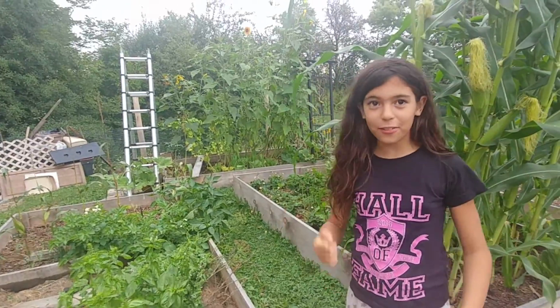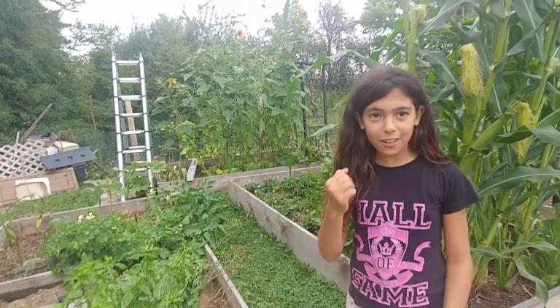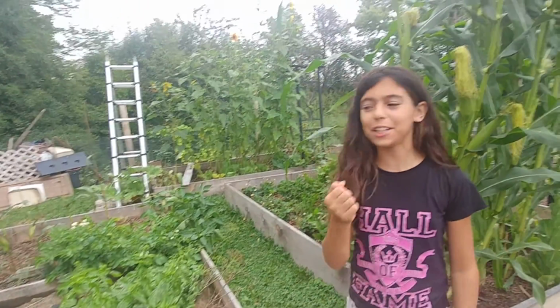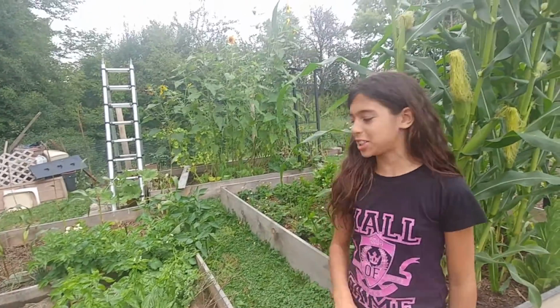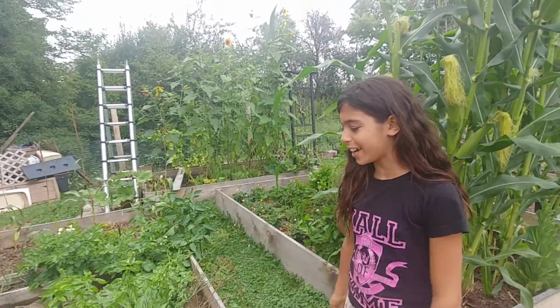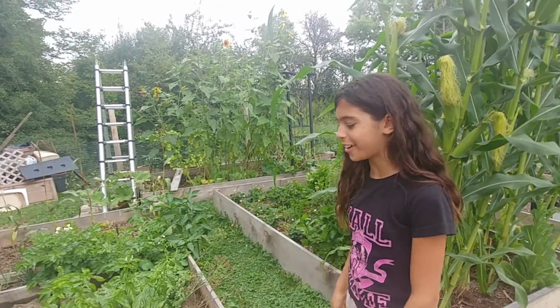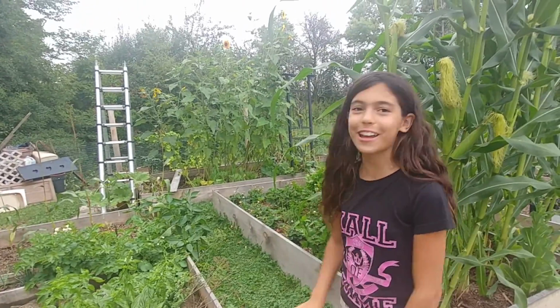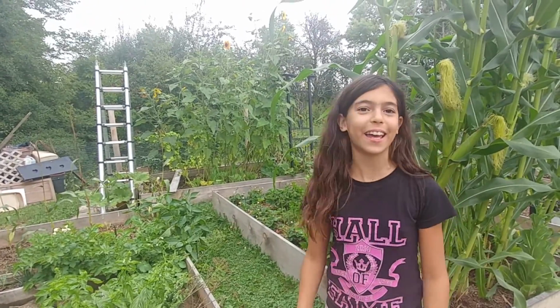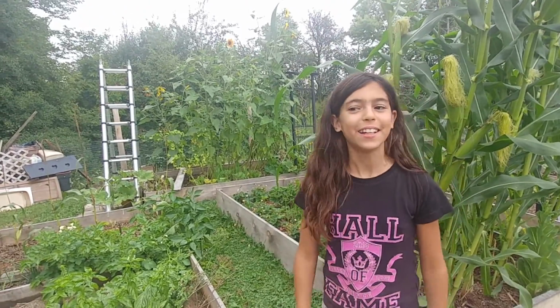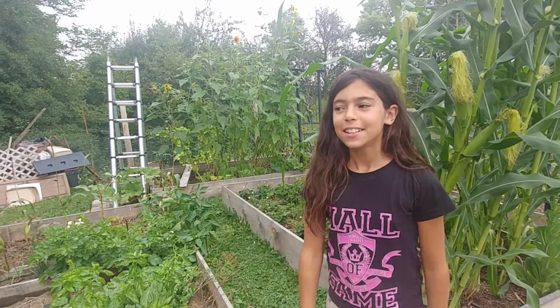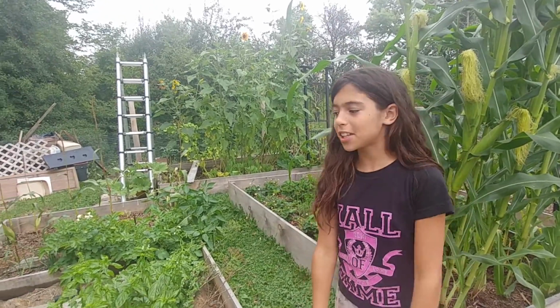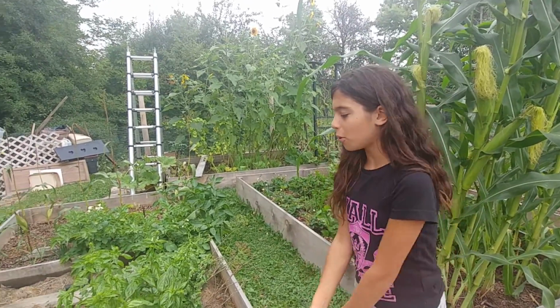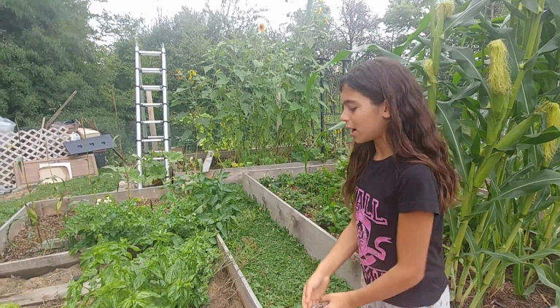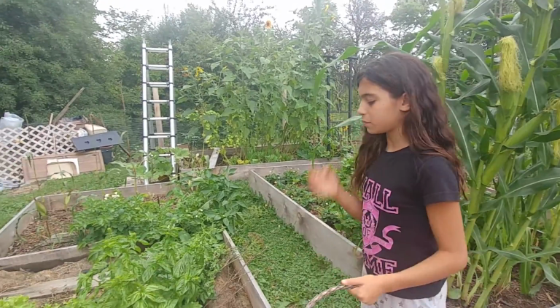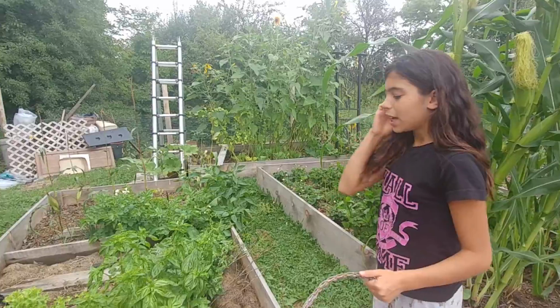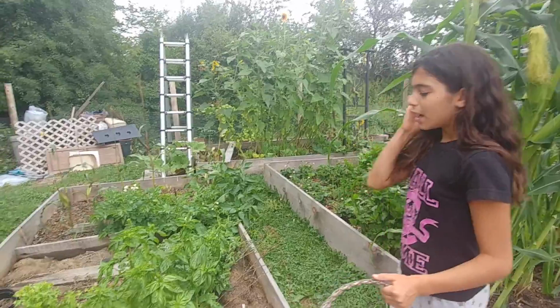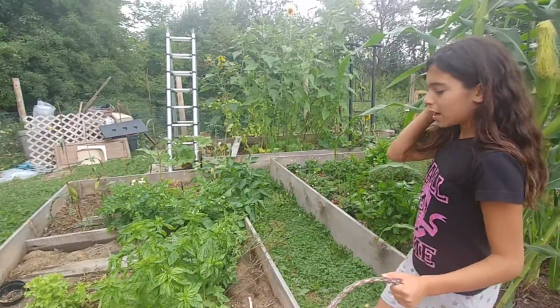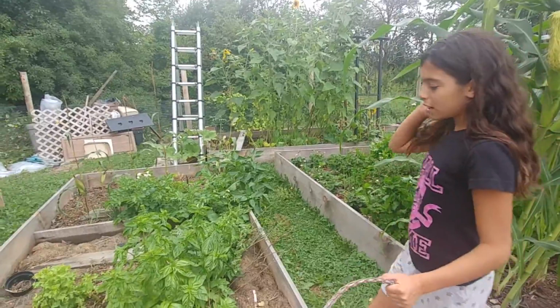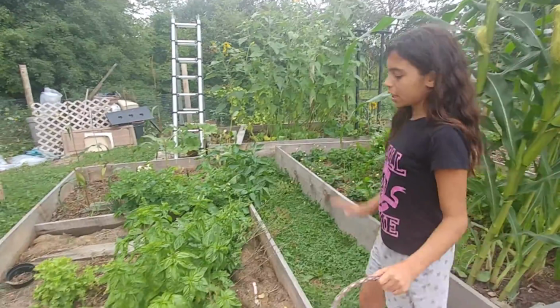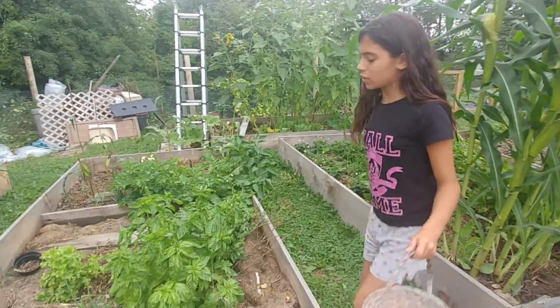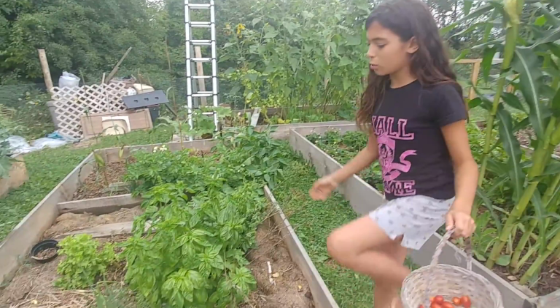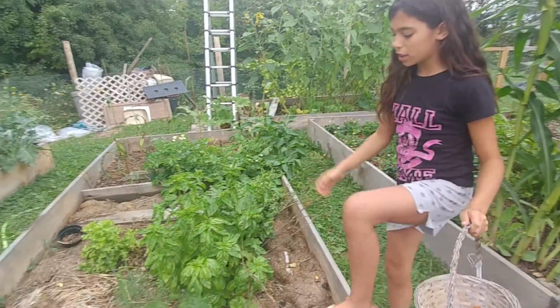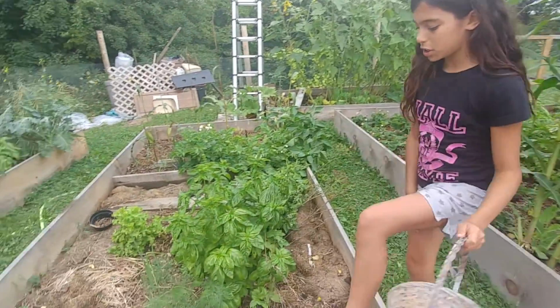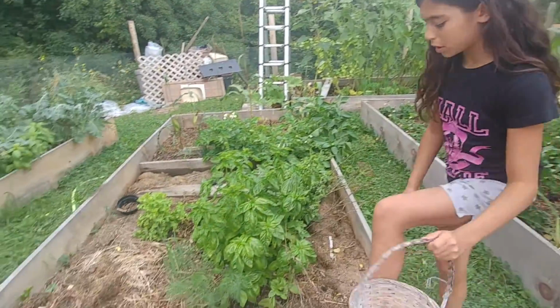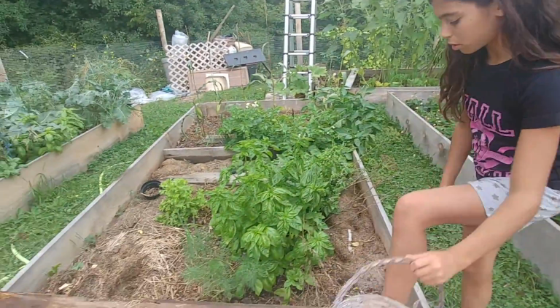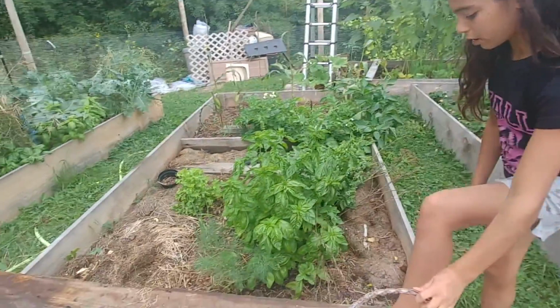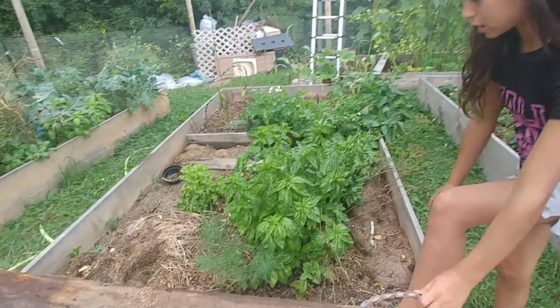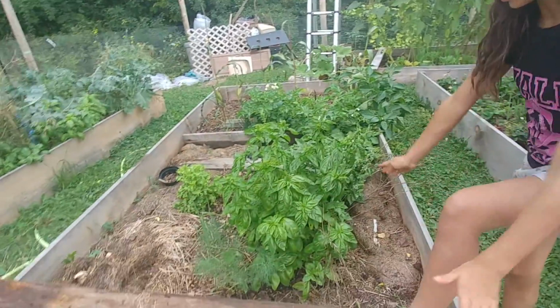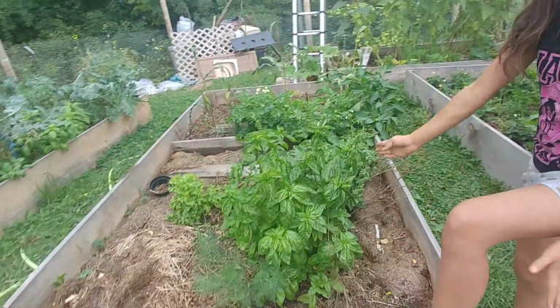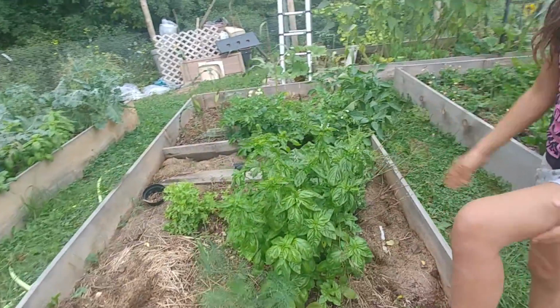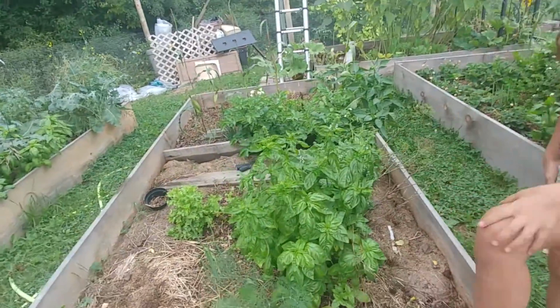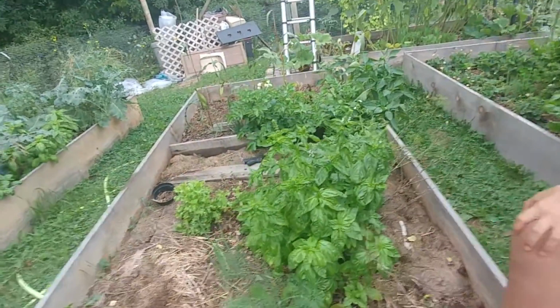We've already reached there! In our next video, we're going to be showing you around this raised bed.